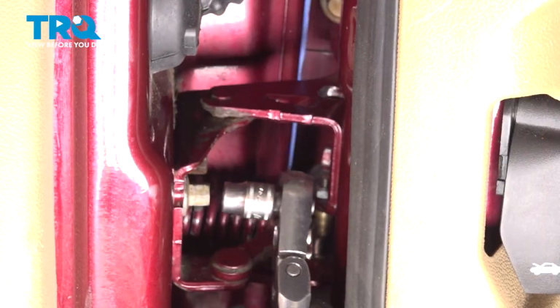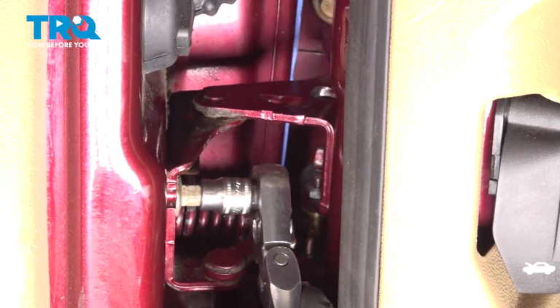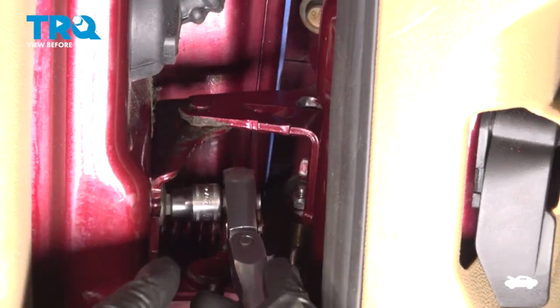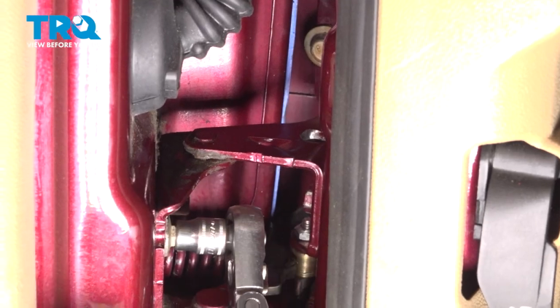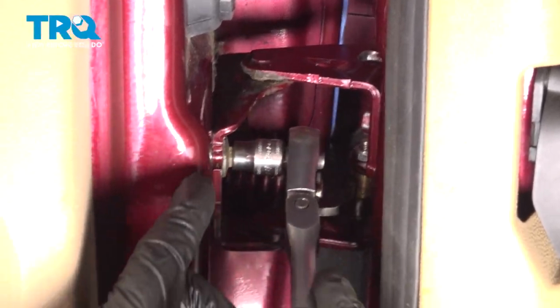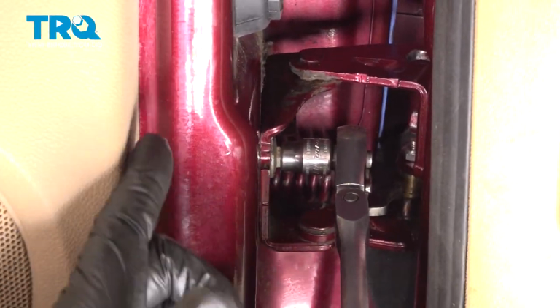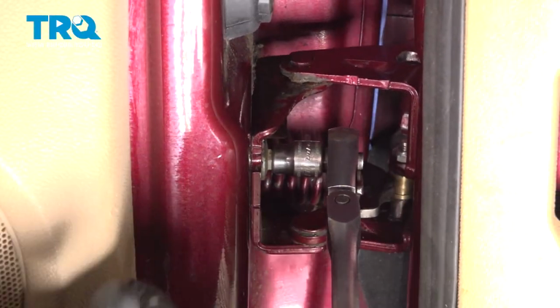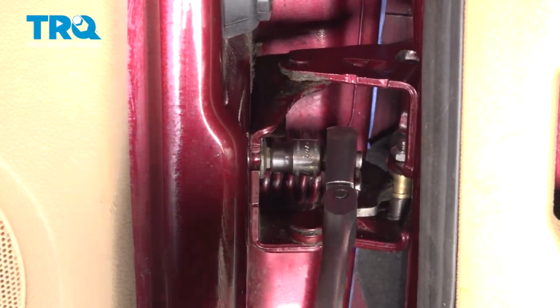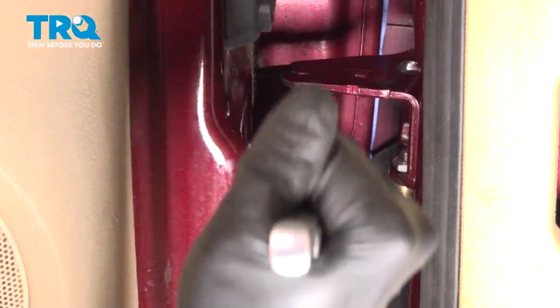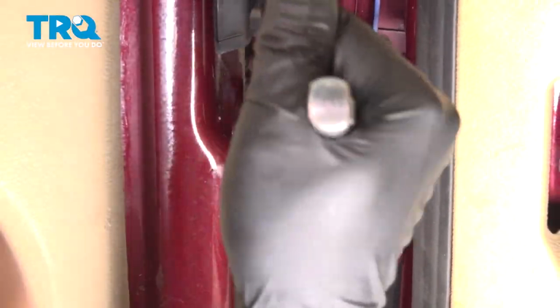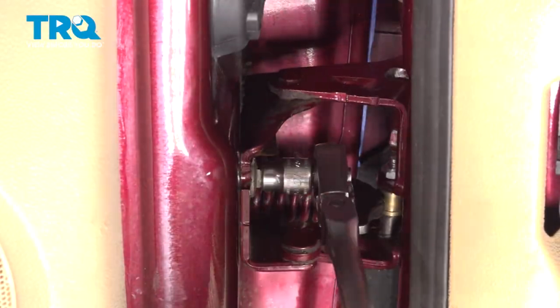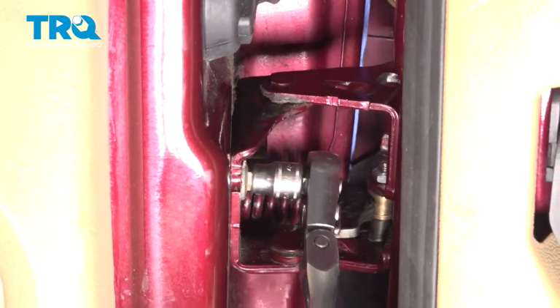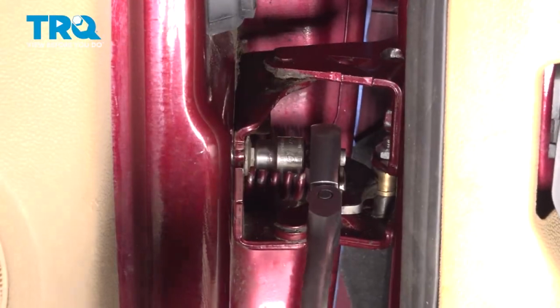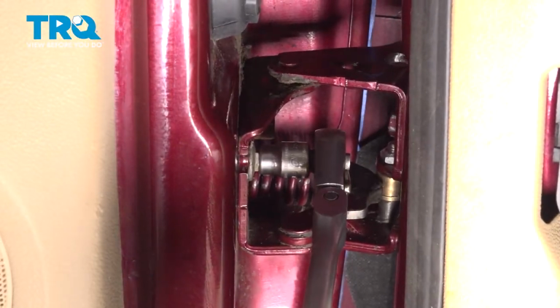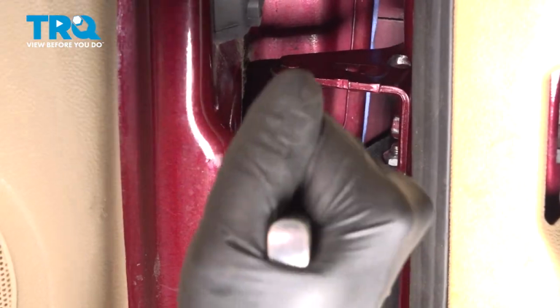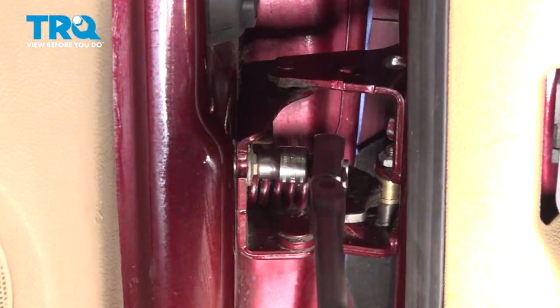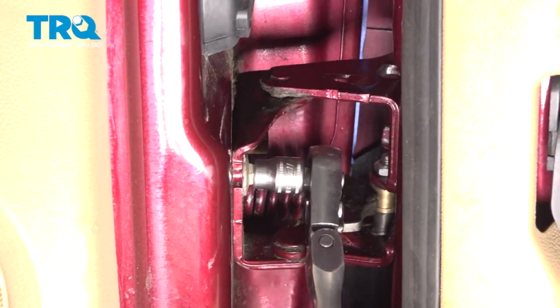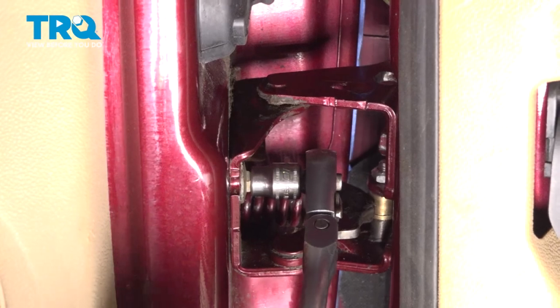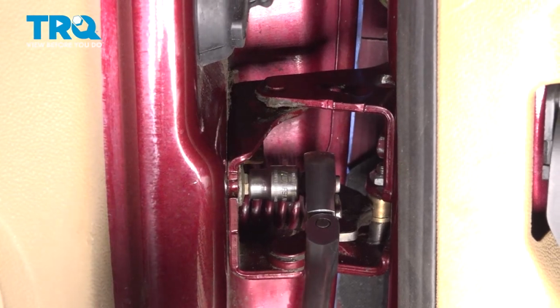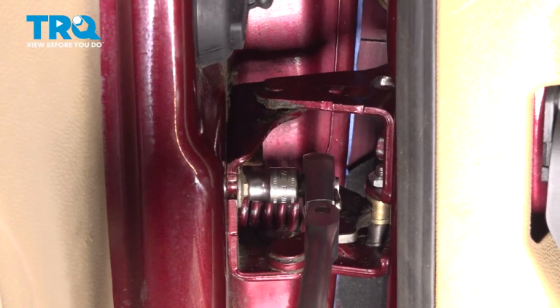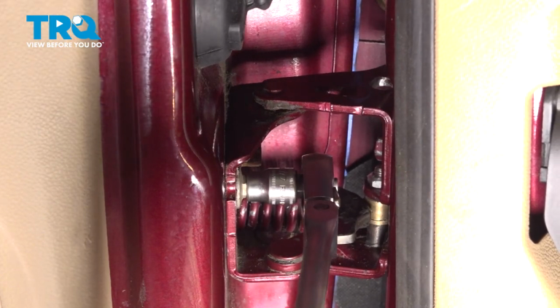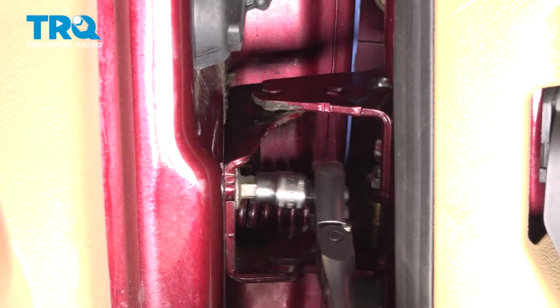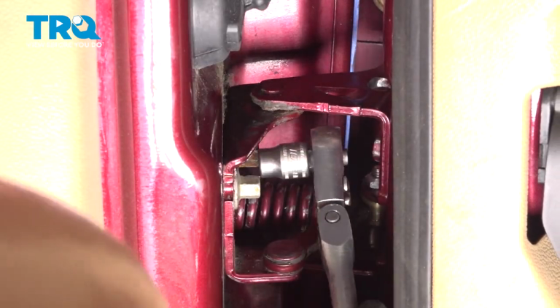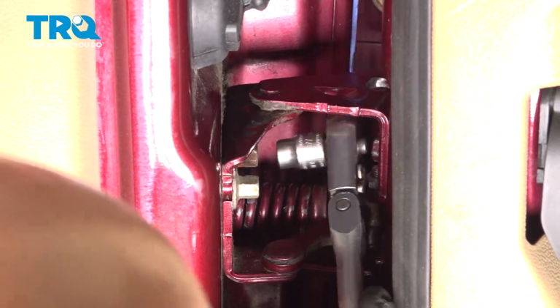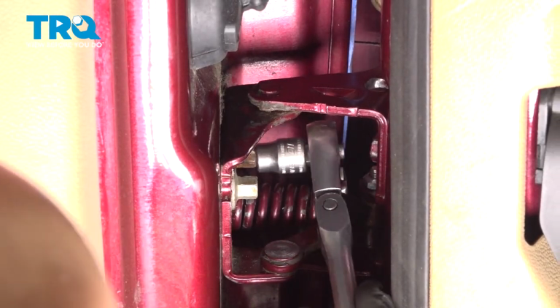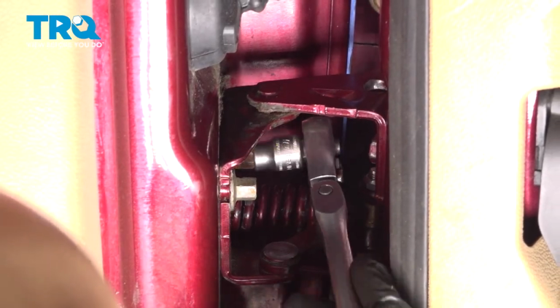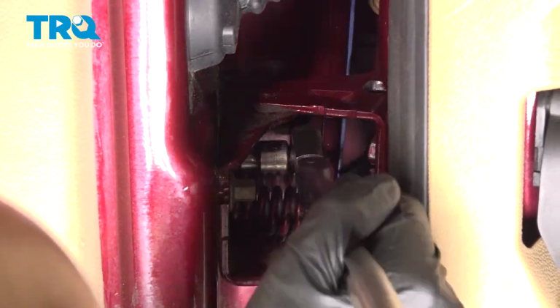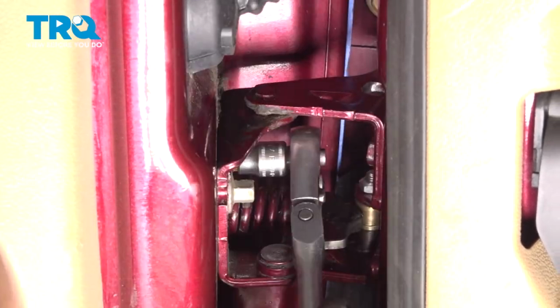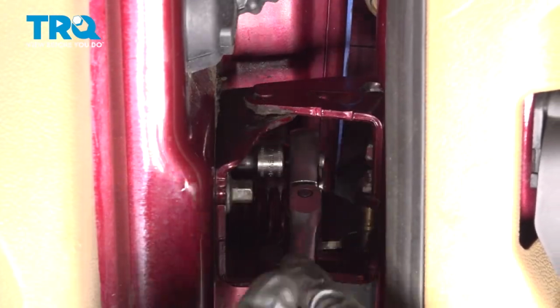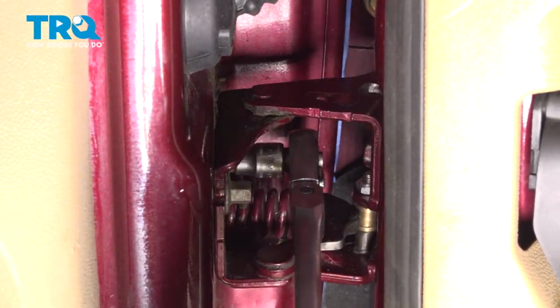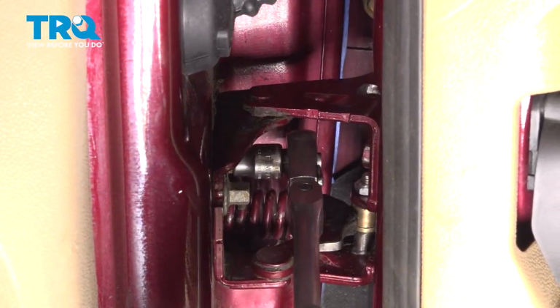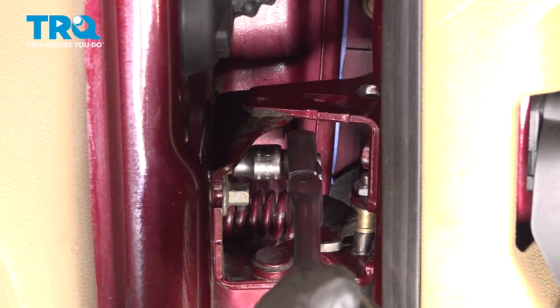Now these two bolts that go into the door — the 10-millimeter ones — we can tighten those down and snug those up just slightly, because the adjustments are not made on these ones.